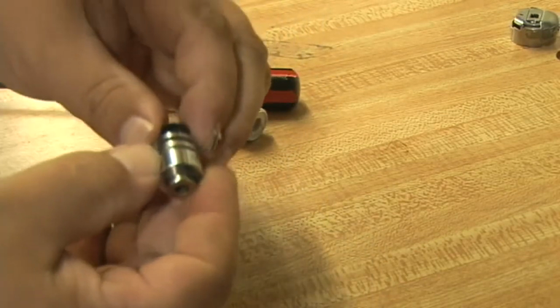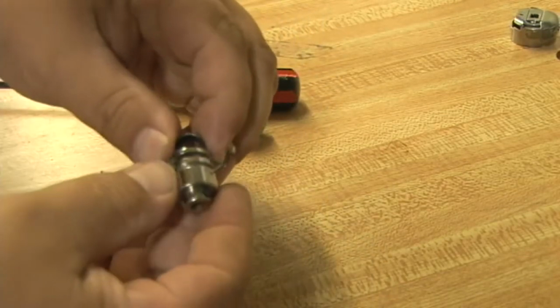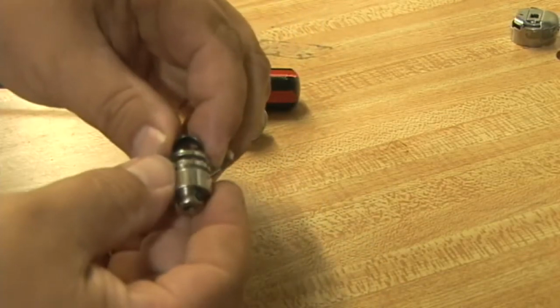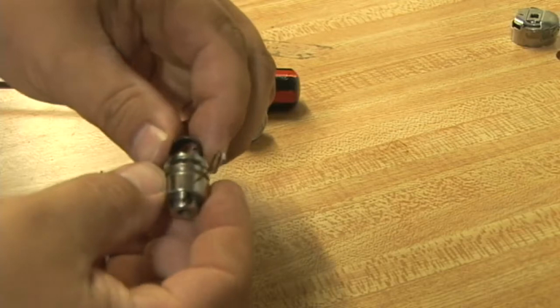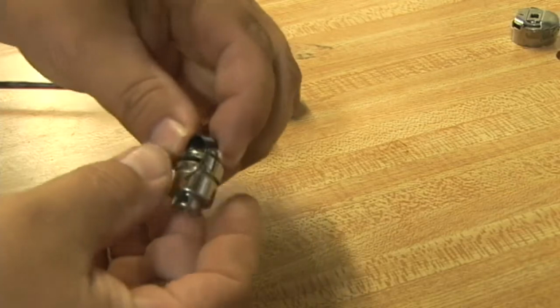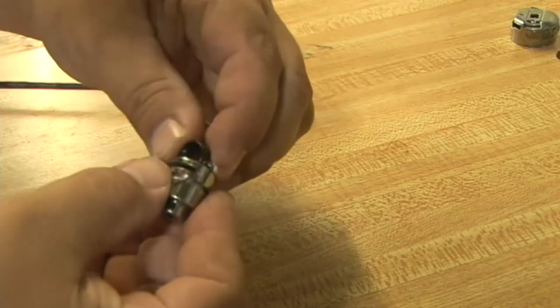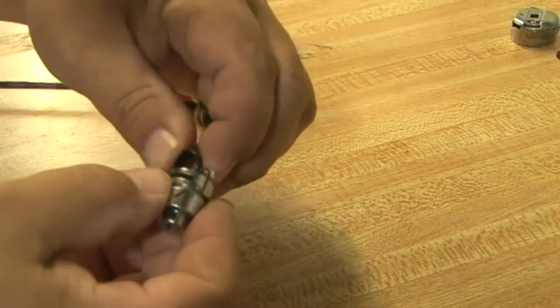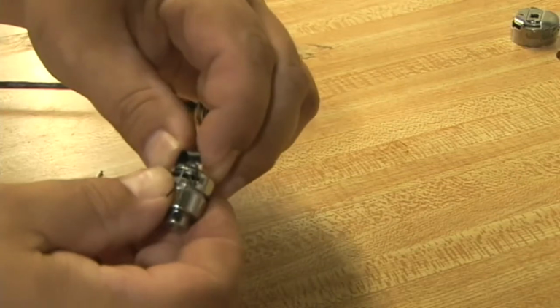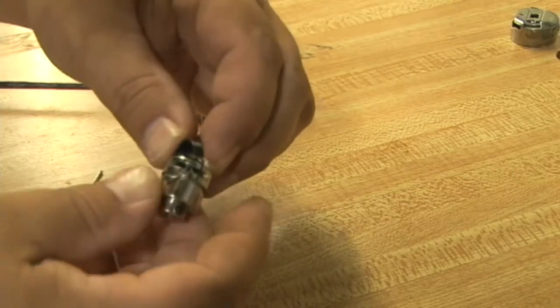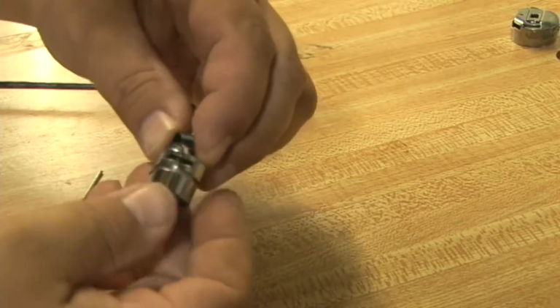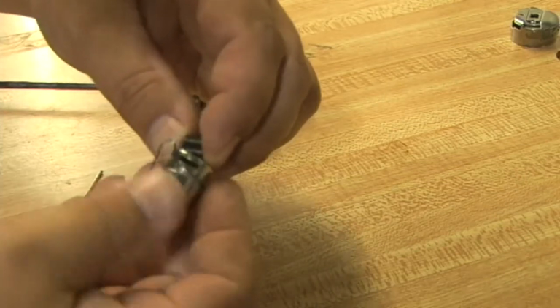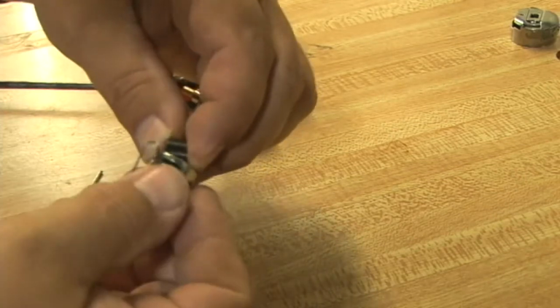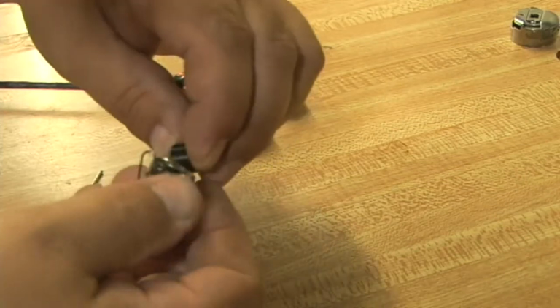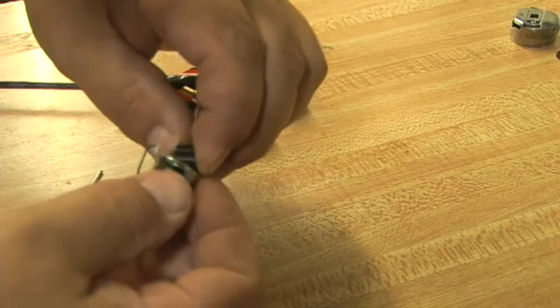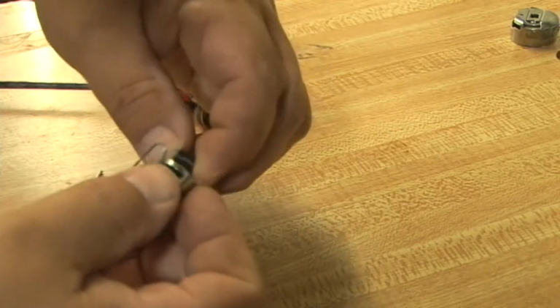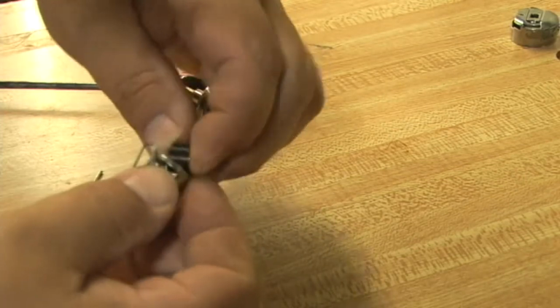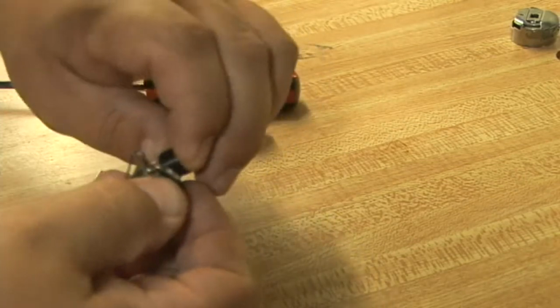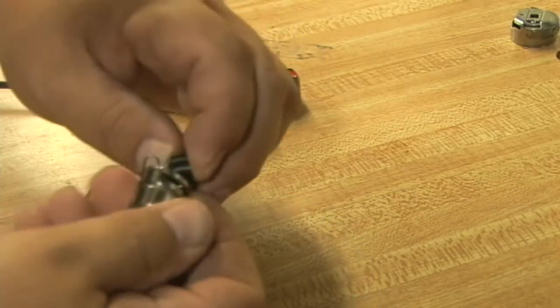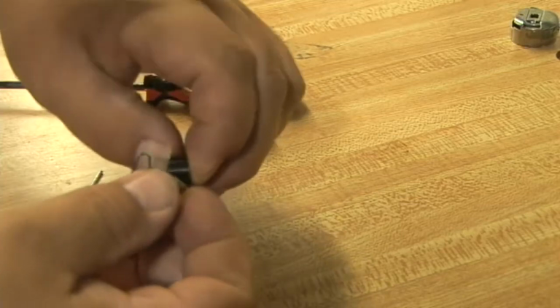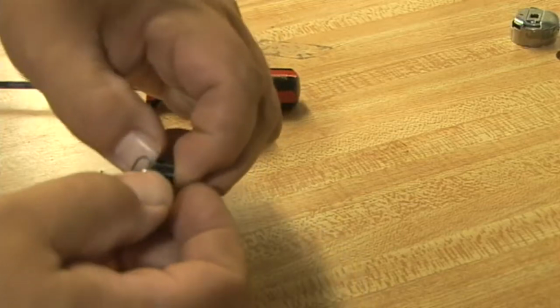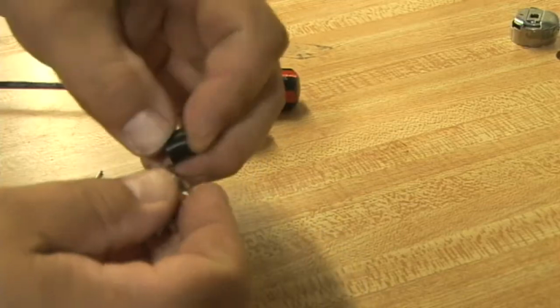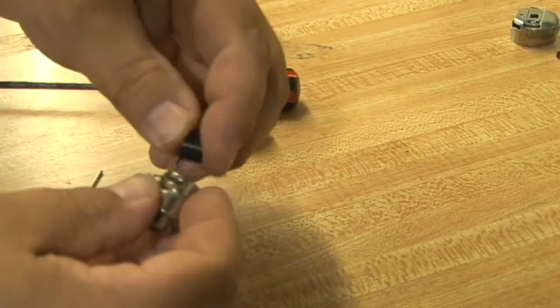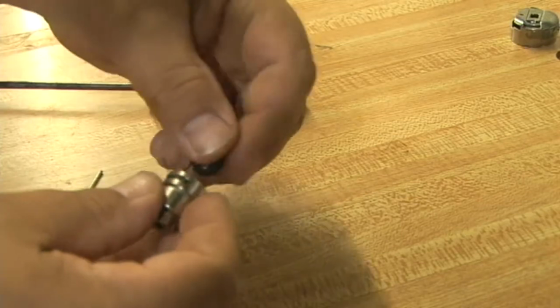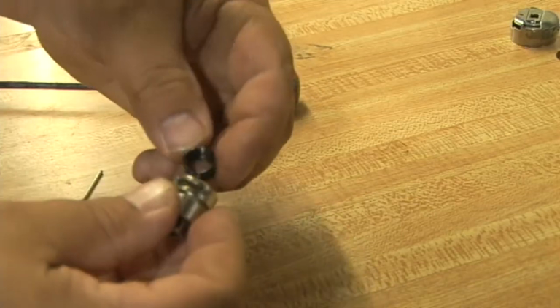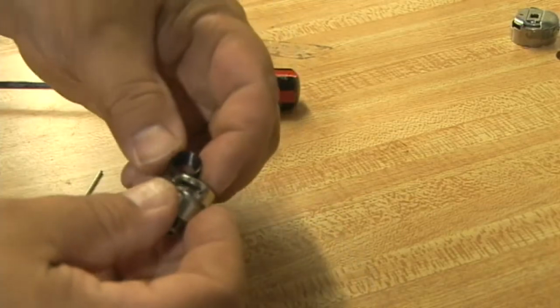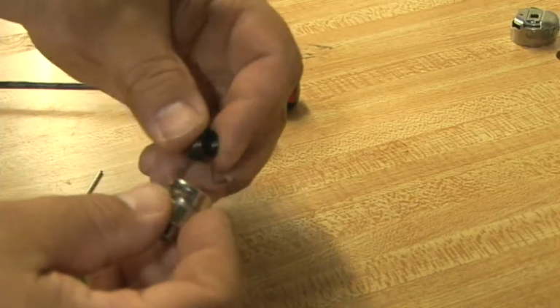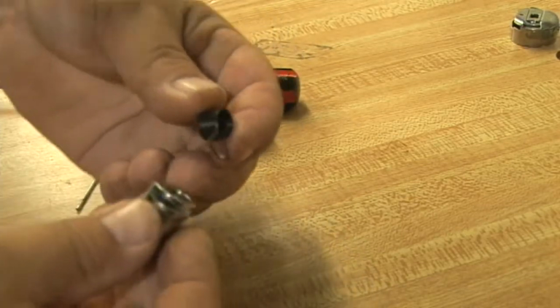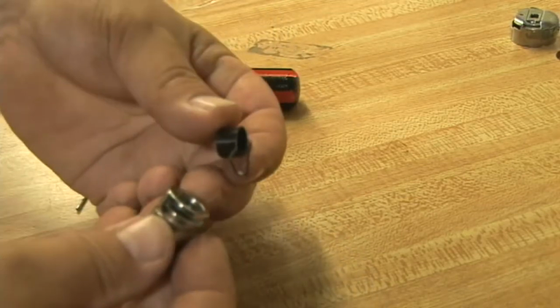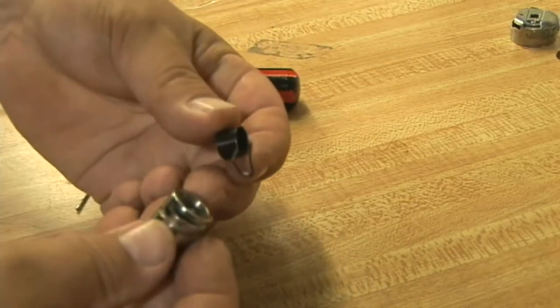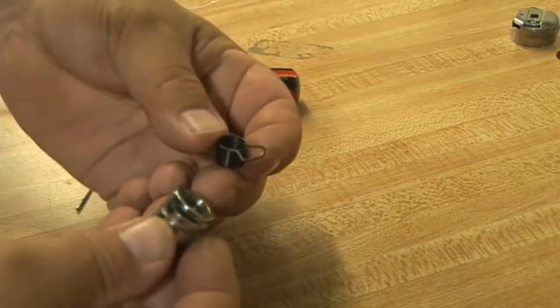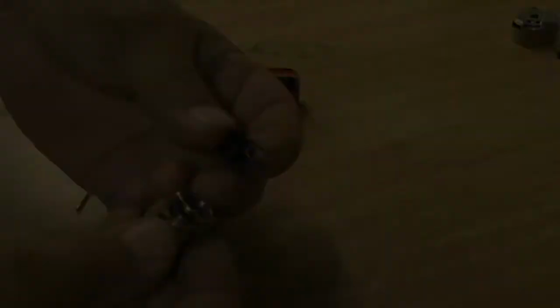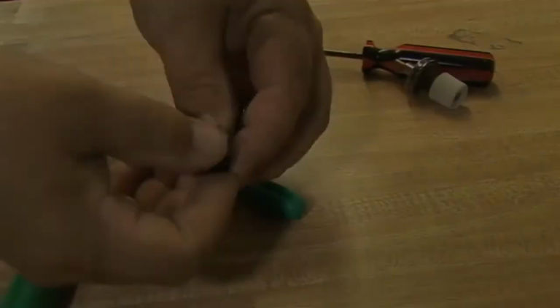Remove the inner springs and then carefully walk the outer assembly around the hook of the take-up spring. This may take a little bit of finagling.